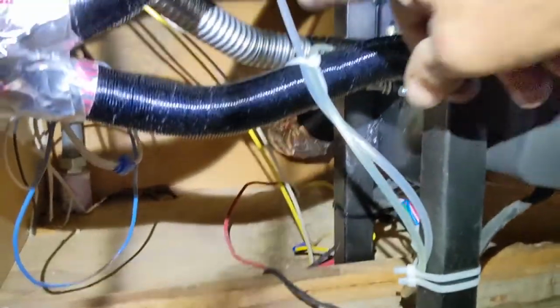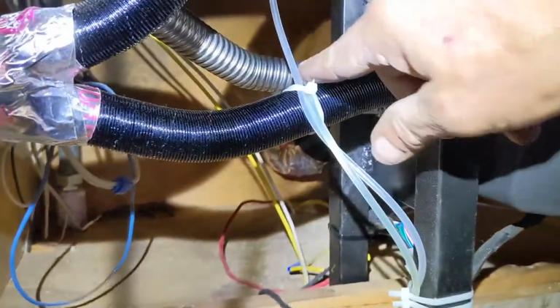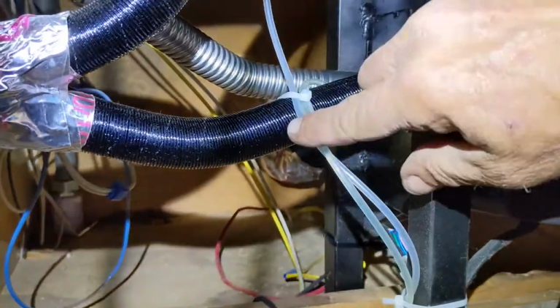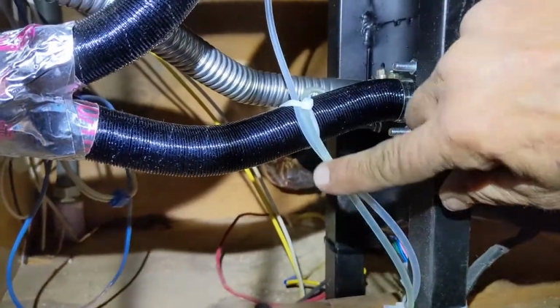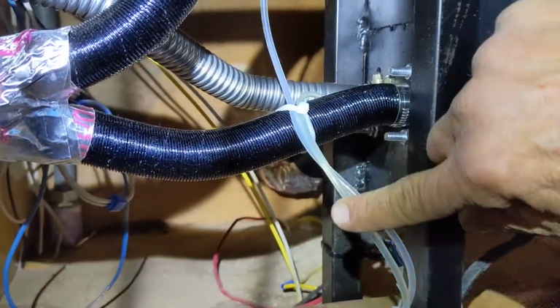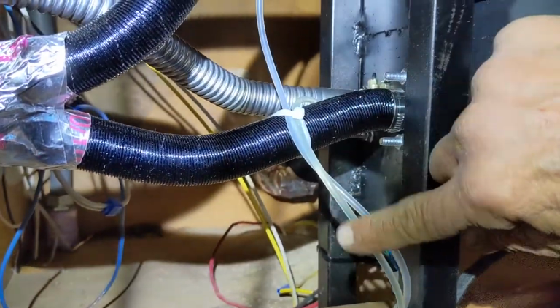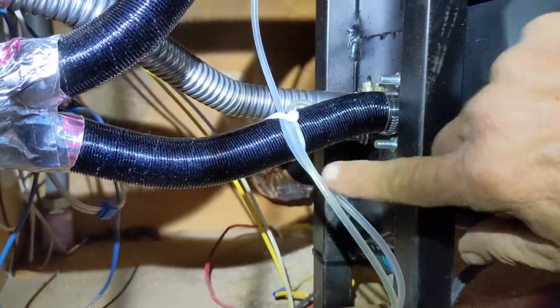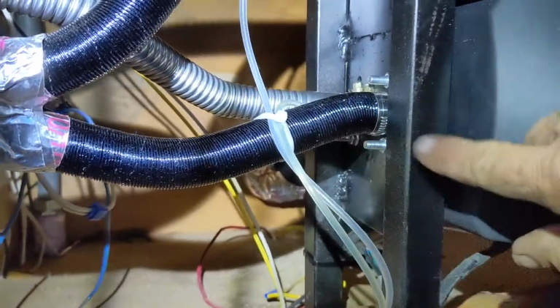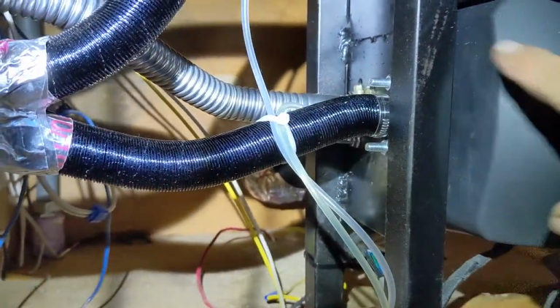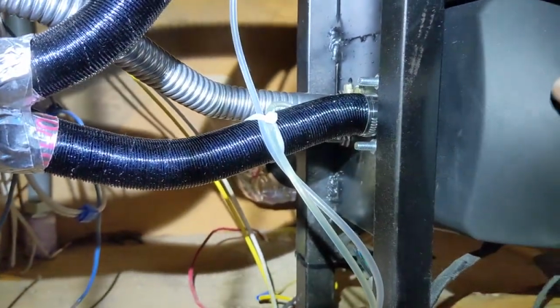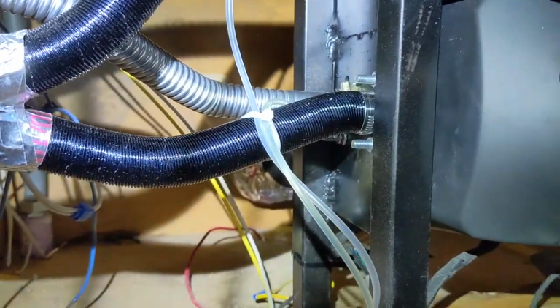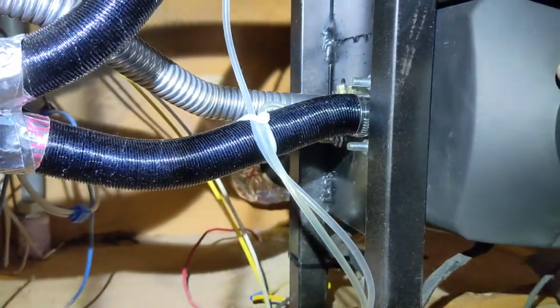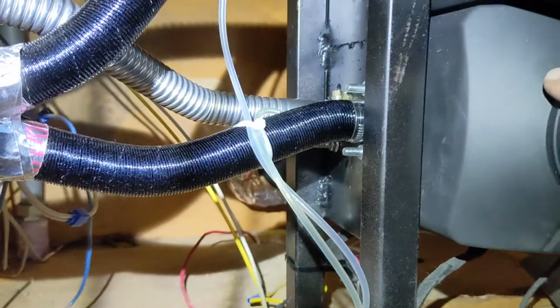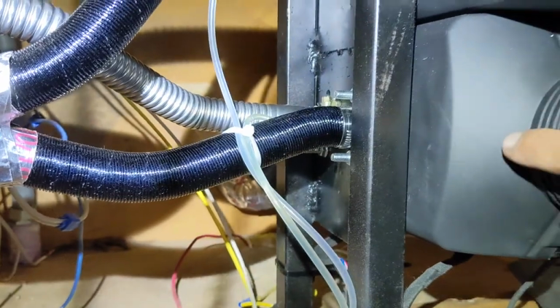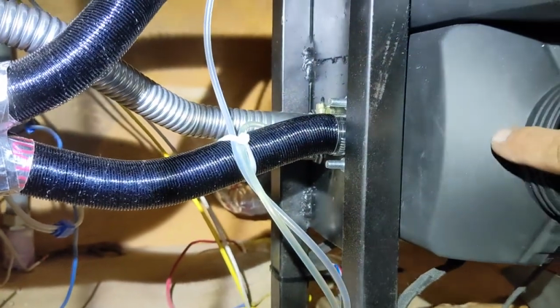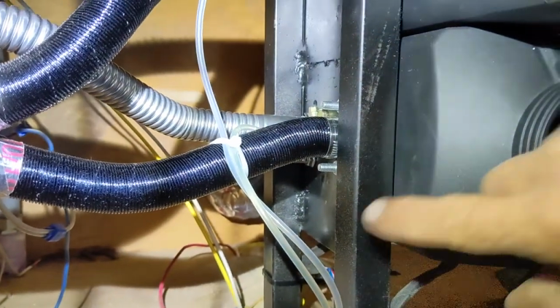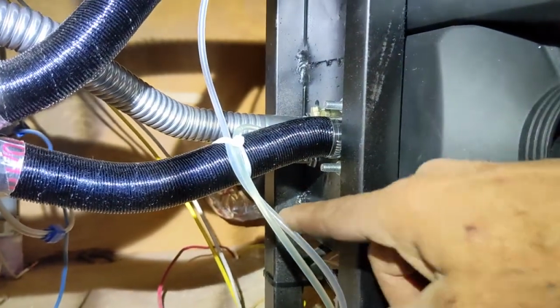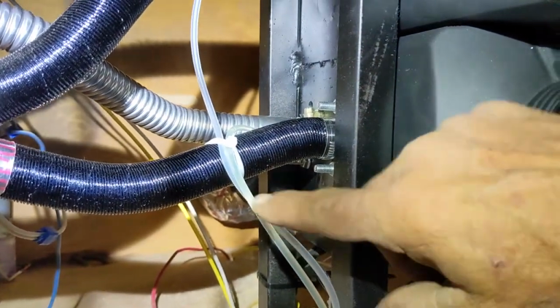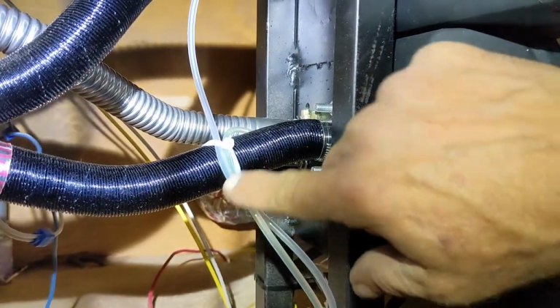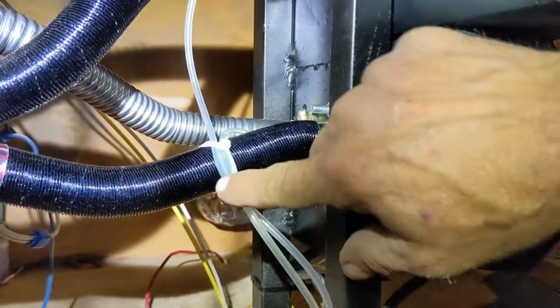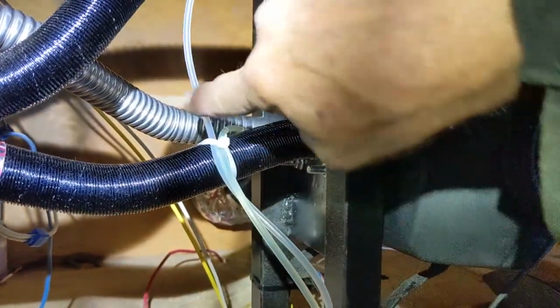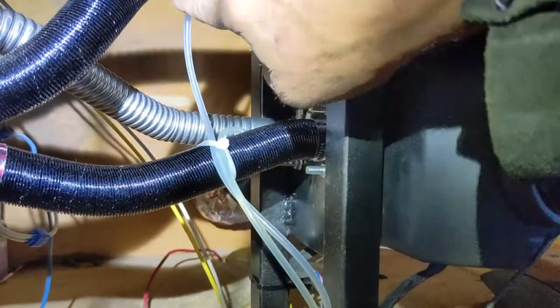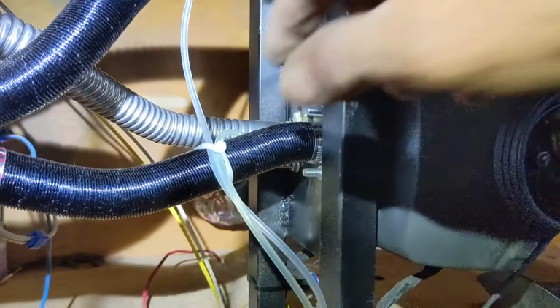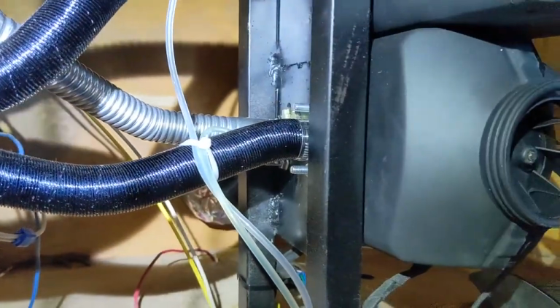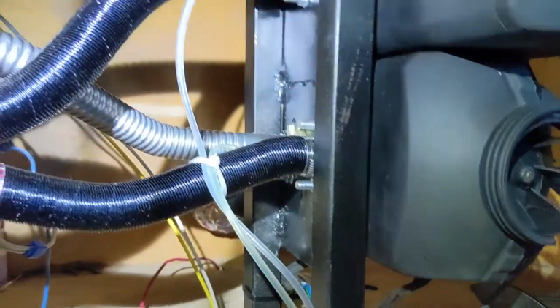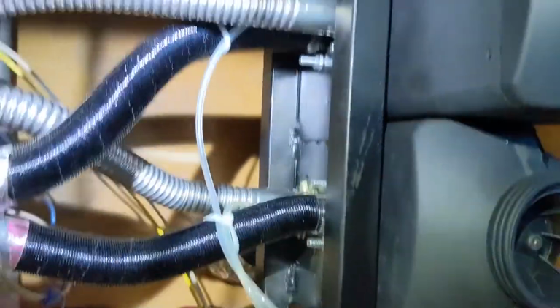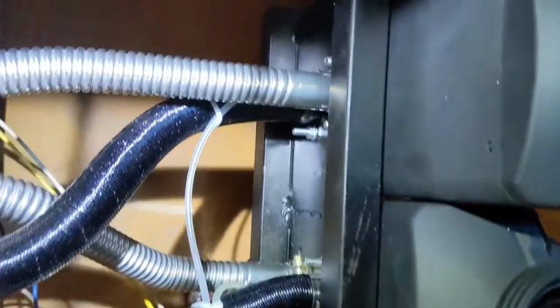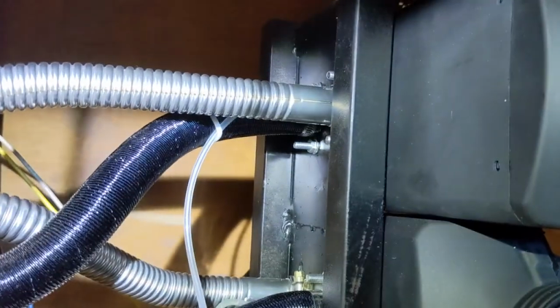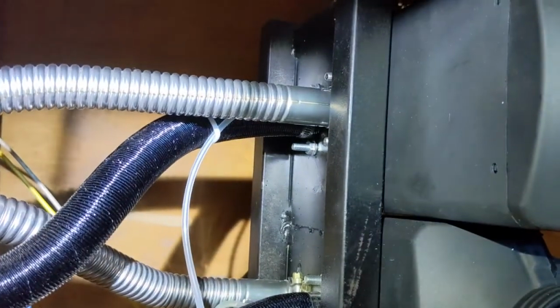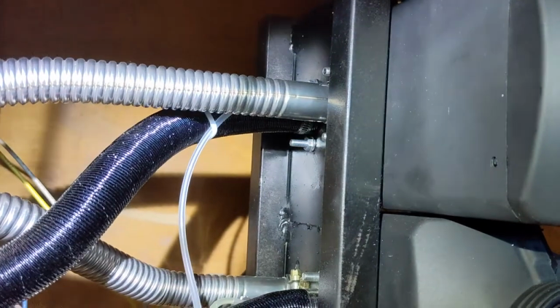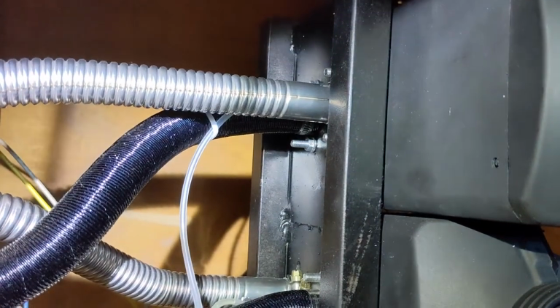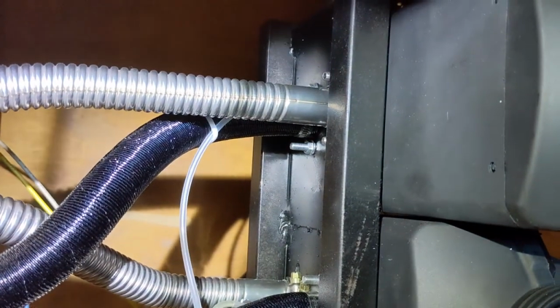This fuel line for the lower heater has fuel in it. The upper one is not yet primed and I'm working on that right now.